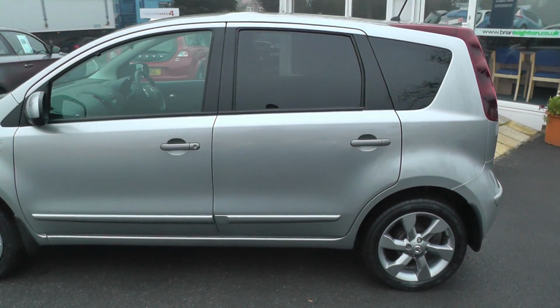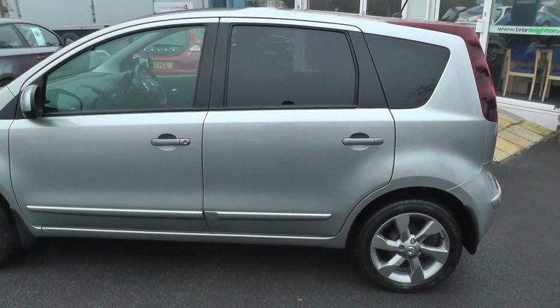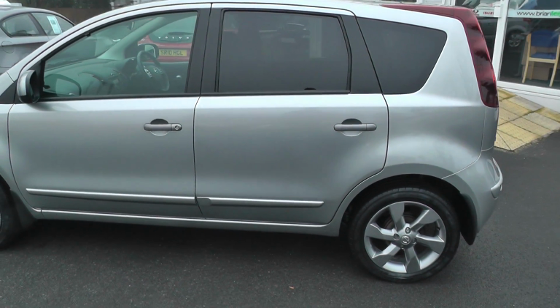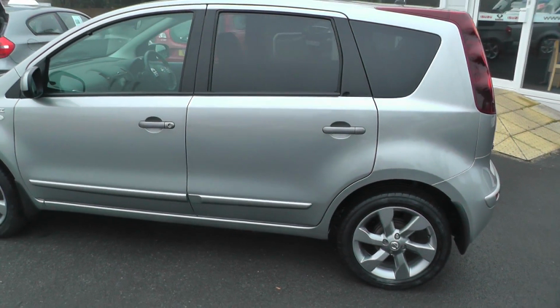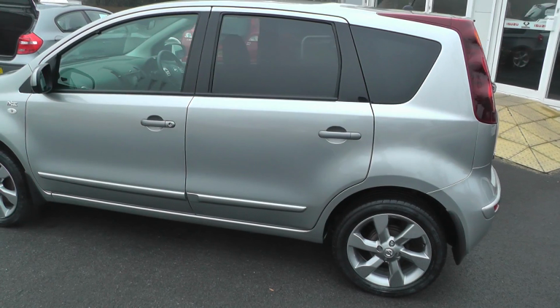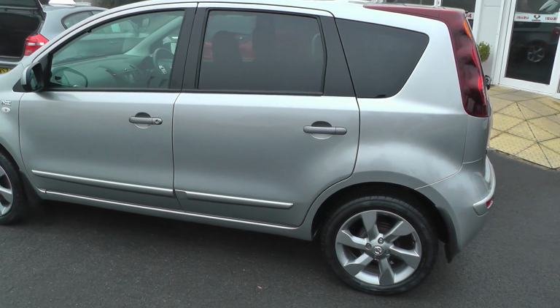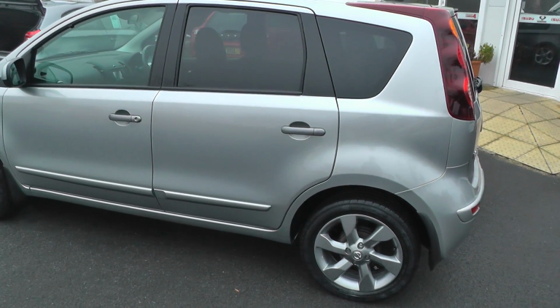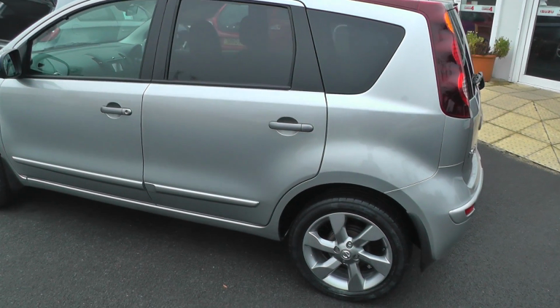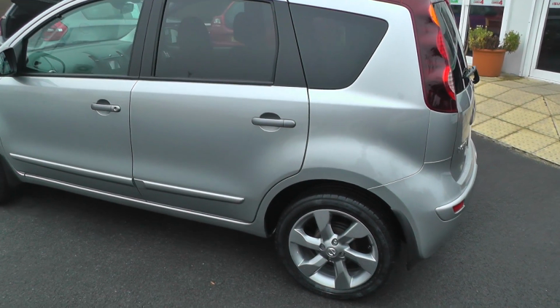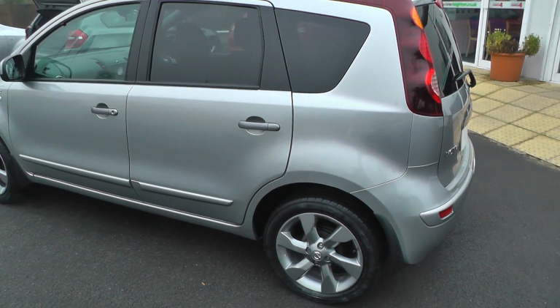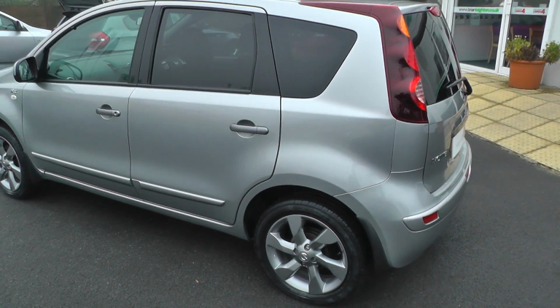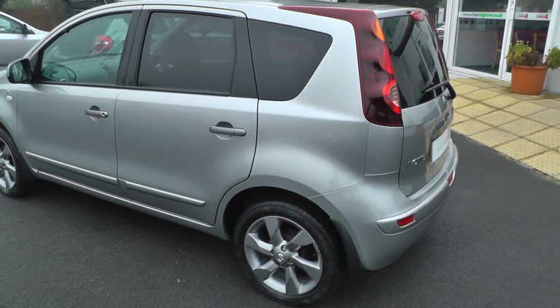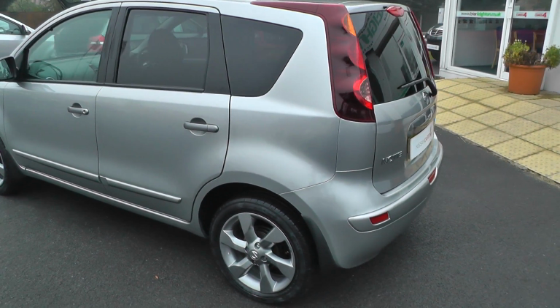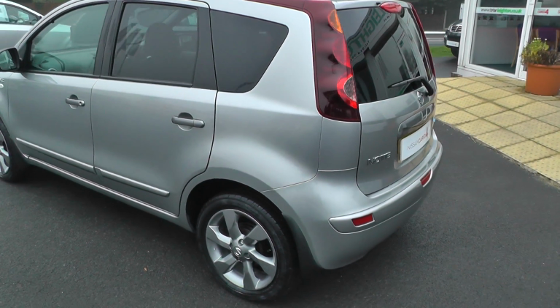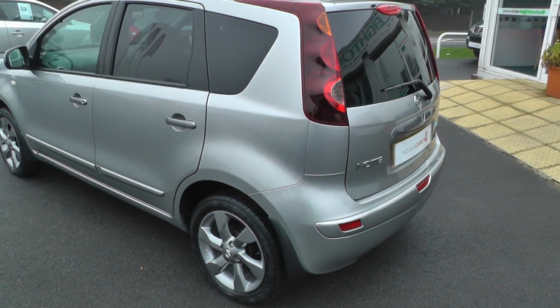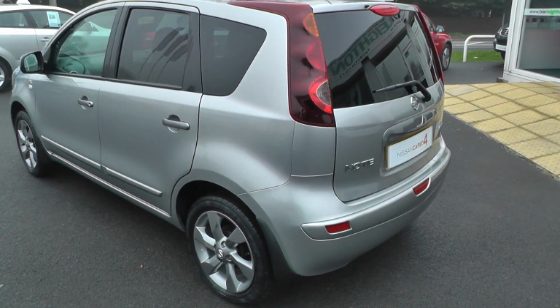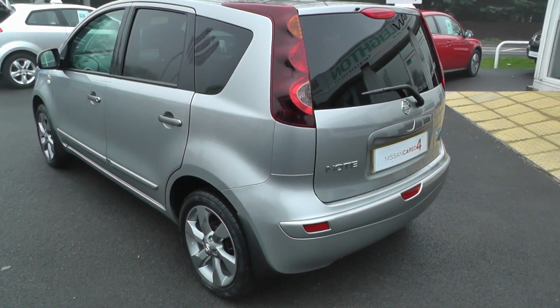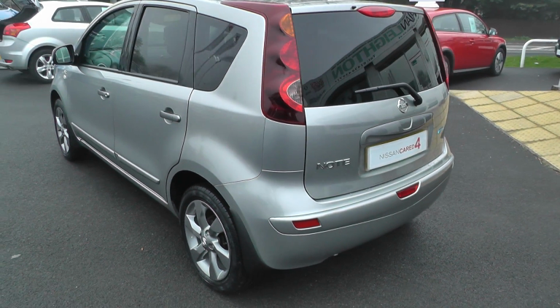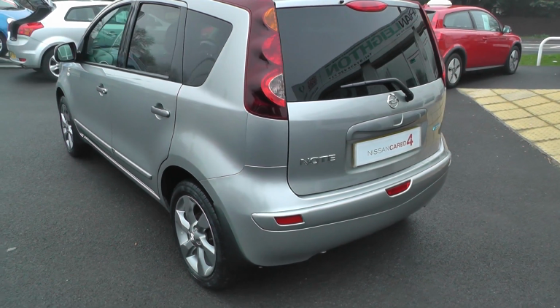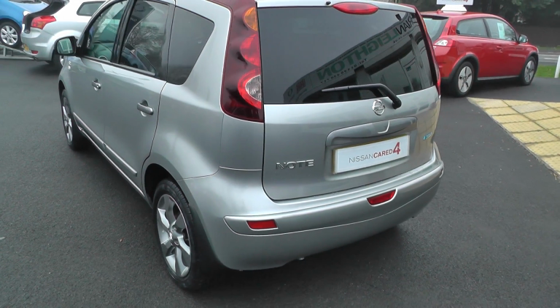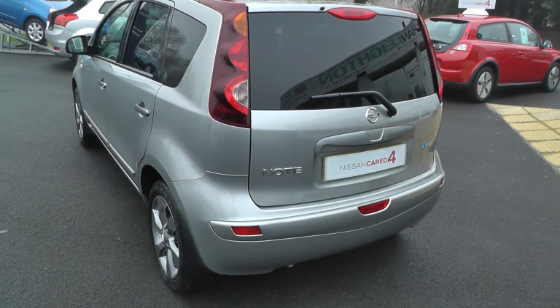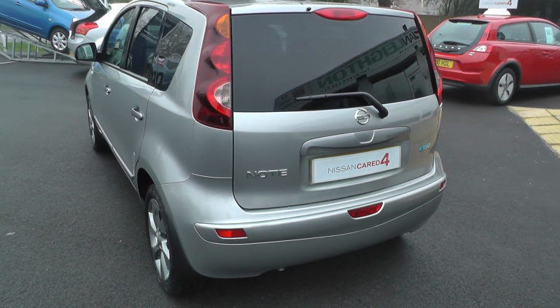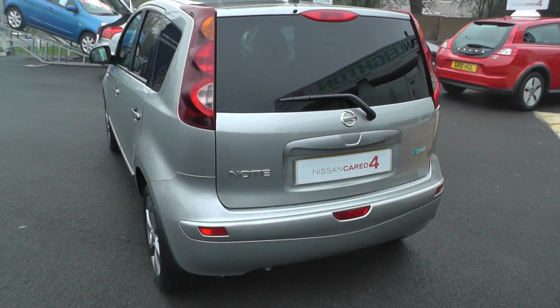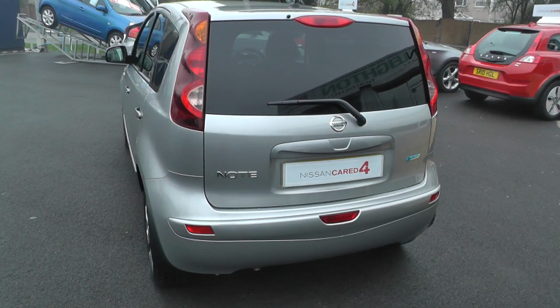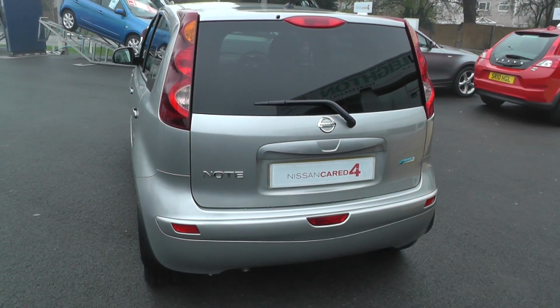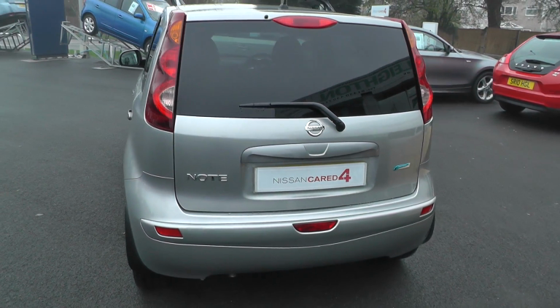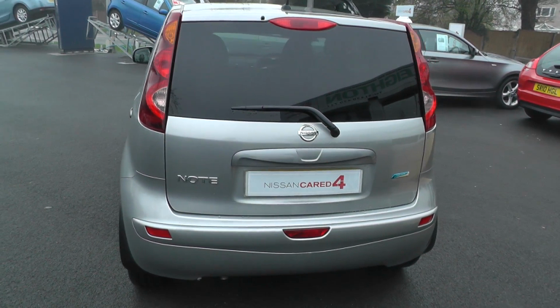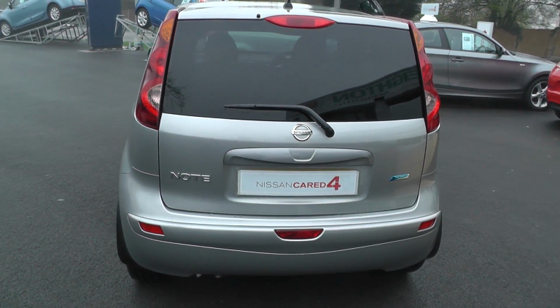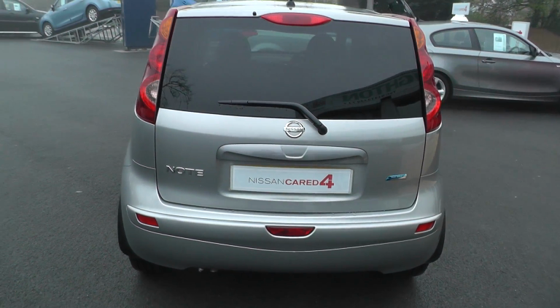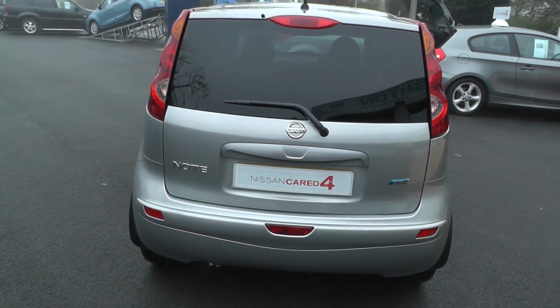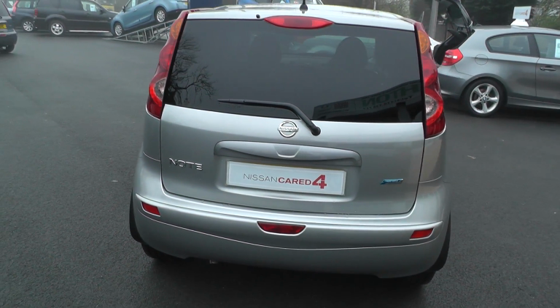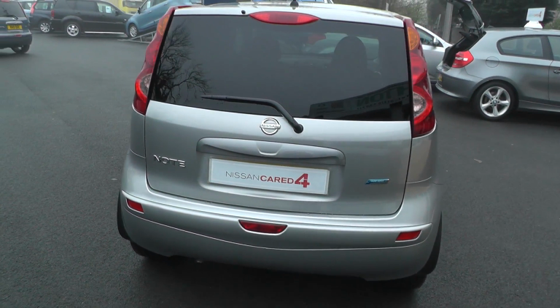This means you'll receive a minimum of 12 months warranty, 12 months pan-European breakdown cover, as well as being fully workshop prepared and covered with MOT test insurance.